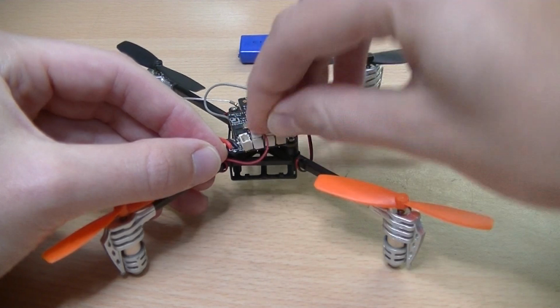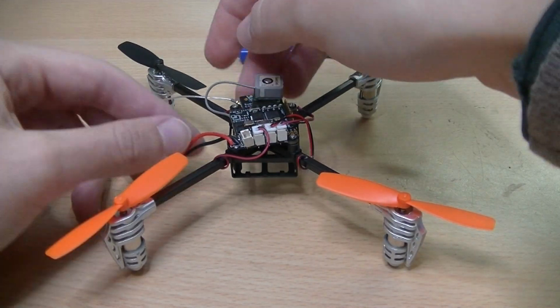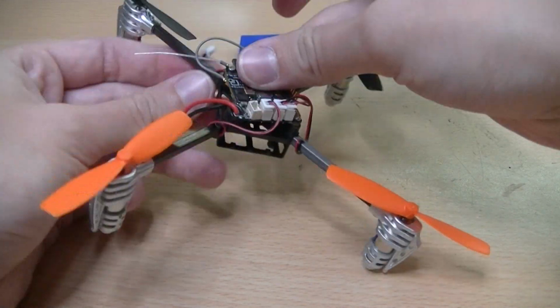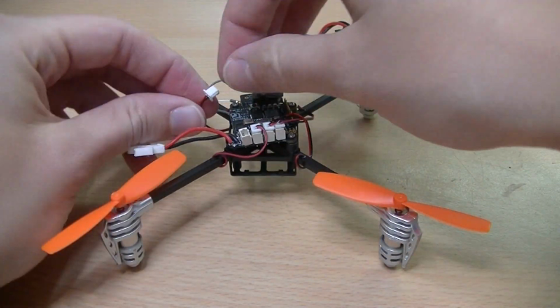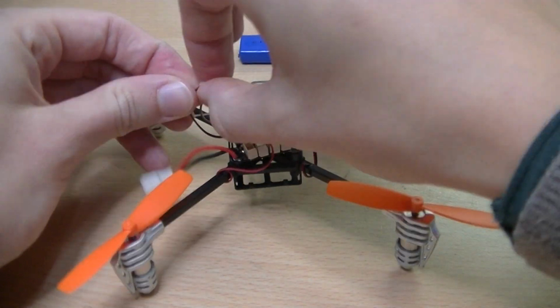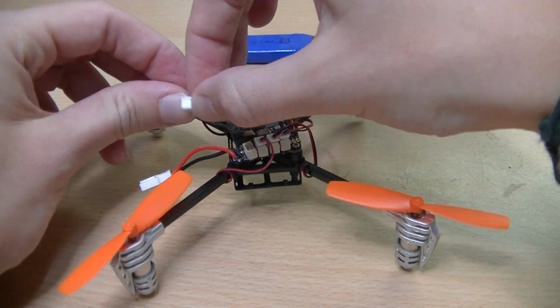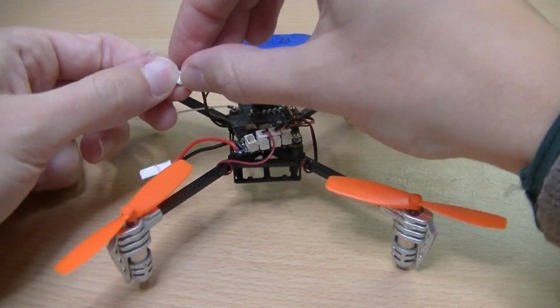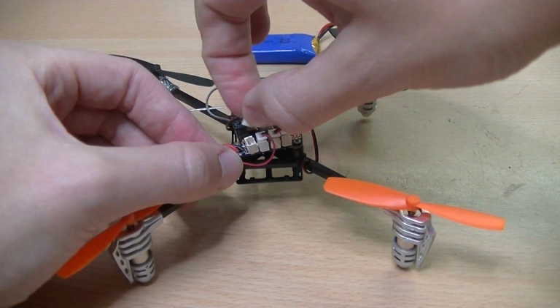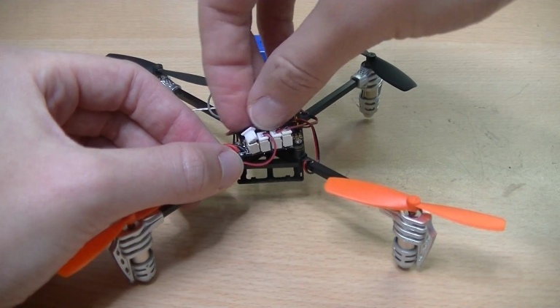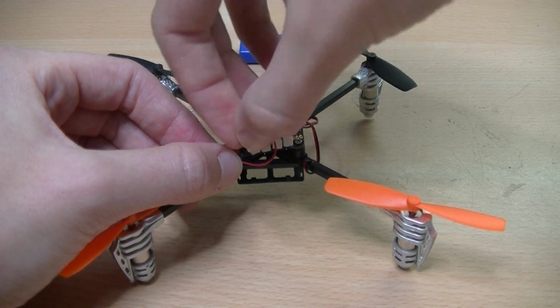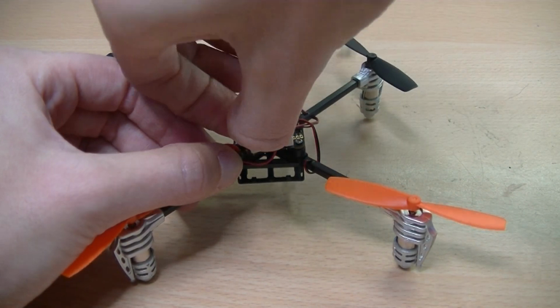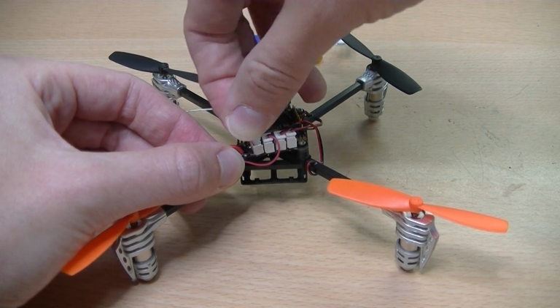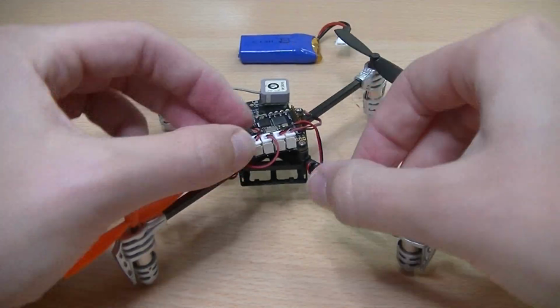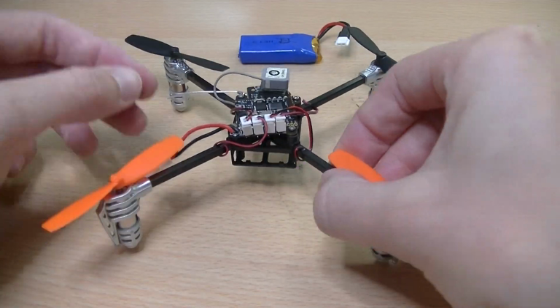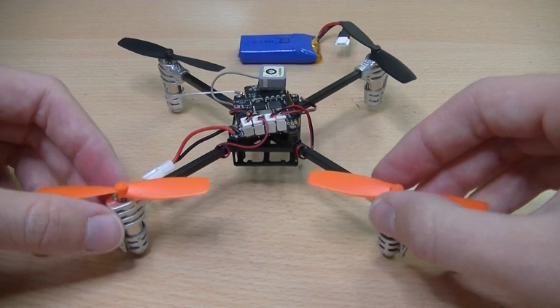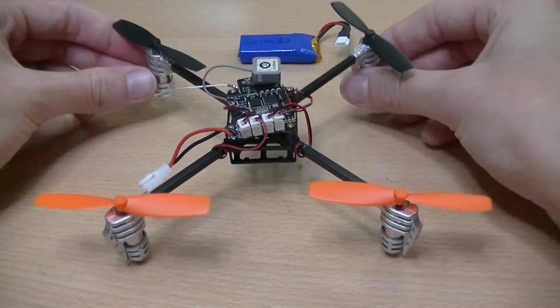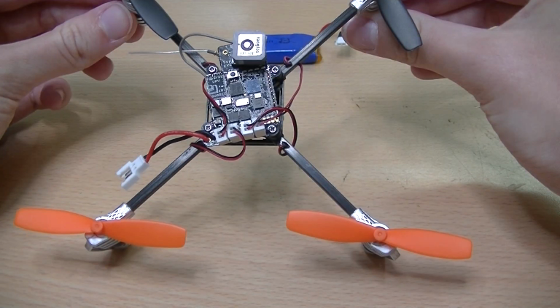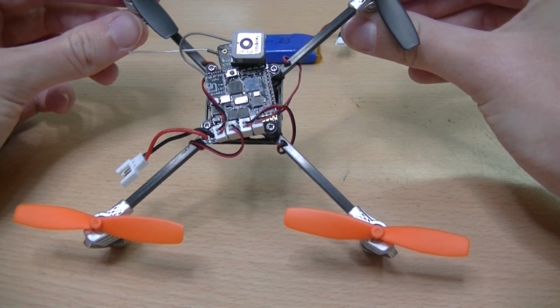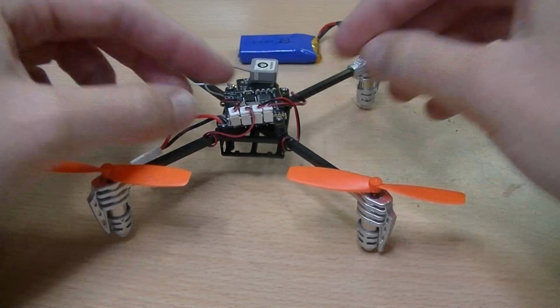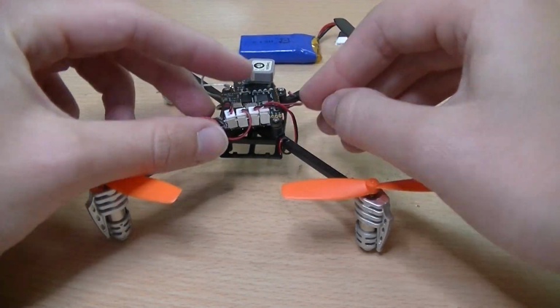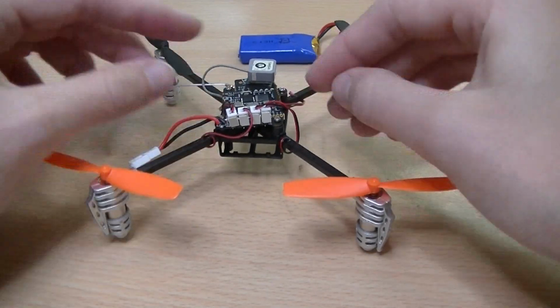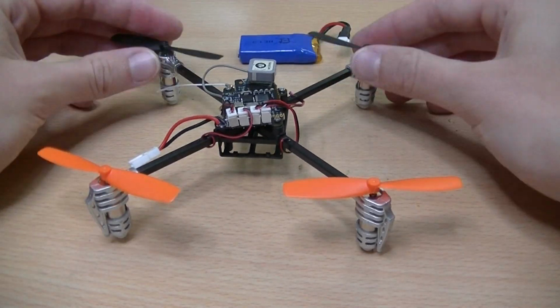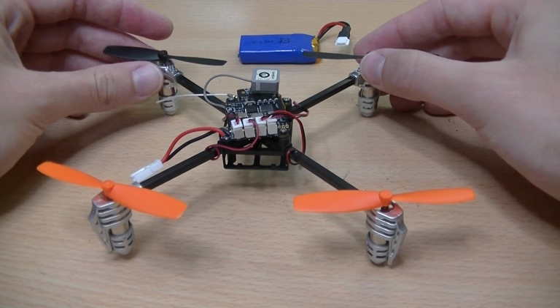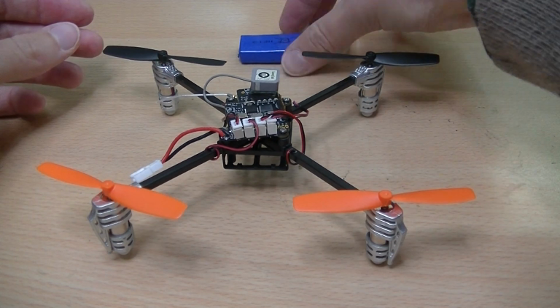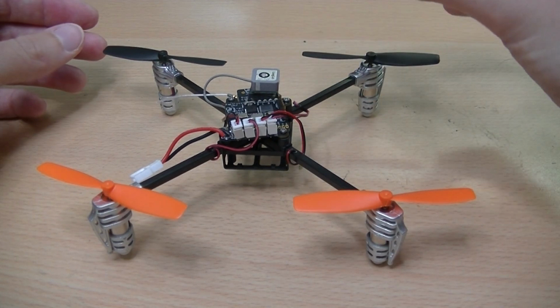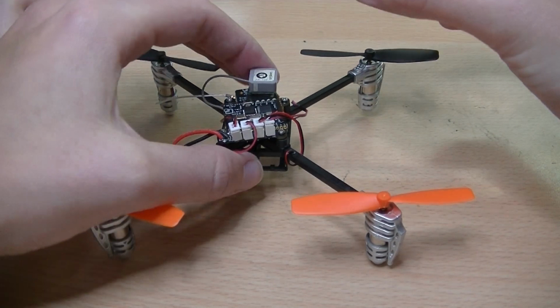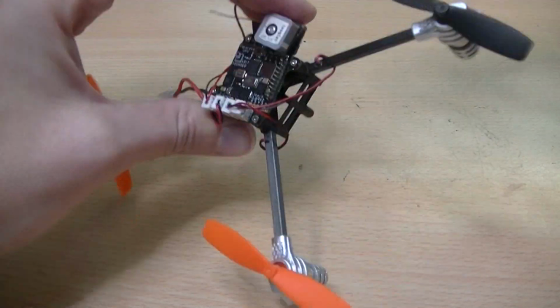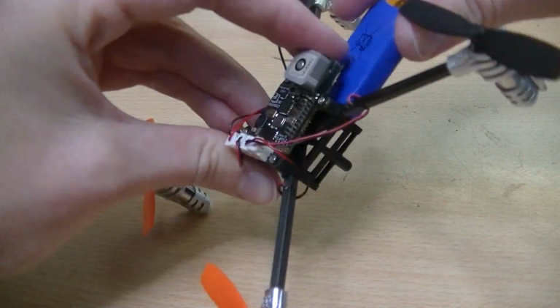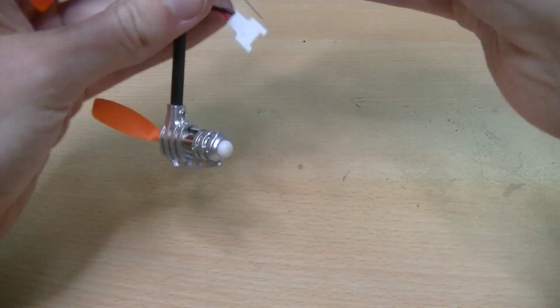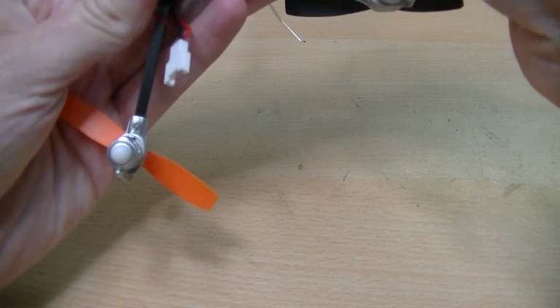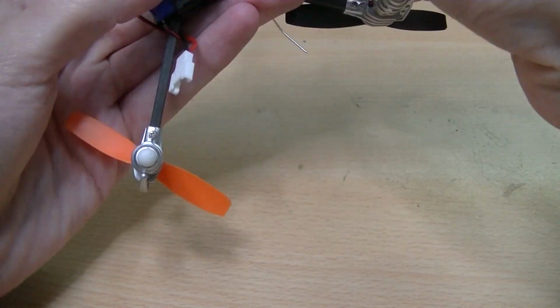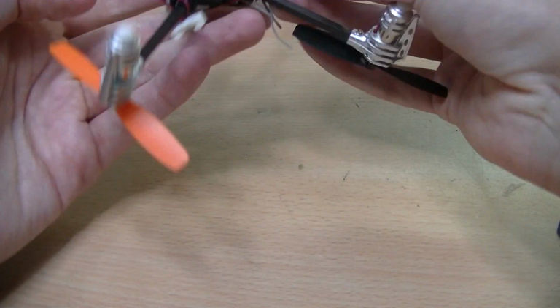The wires cause a magnetic field which affects the magnetometer. Insert the battery in the battery holder and connect it to the drone.